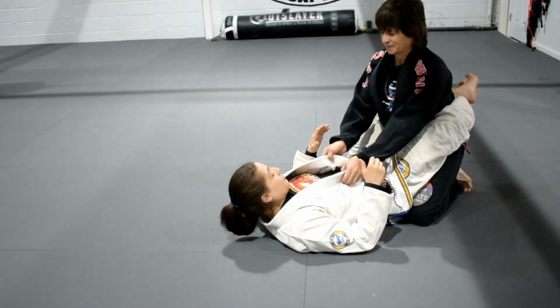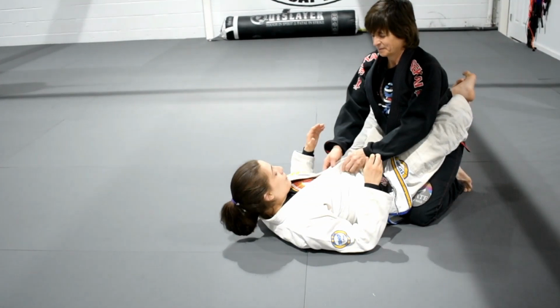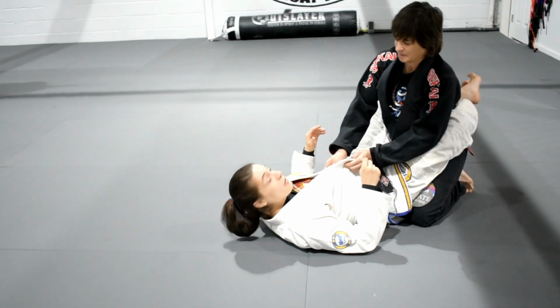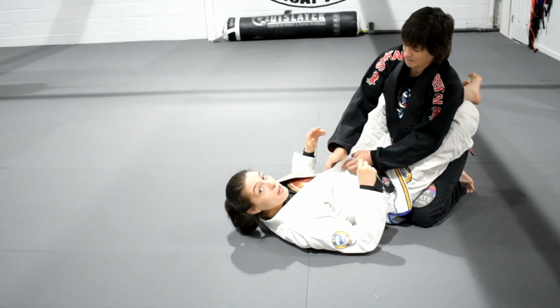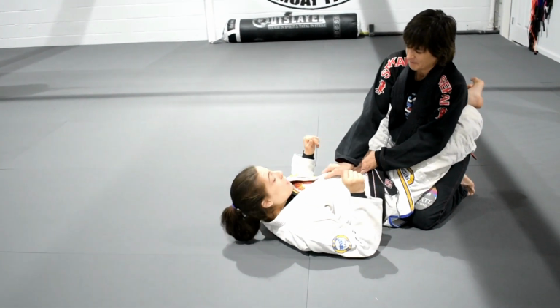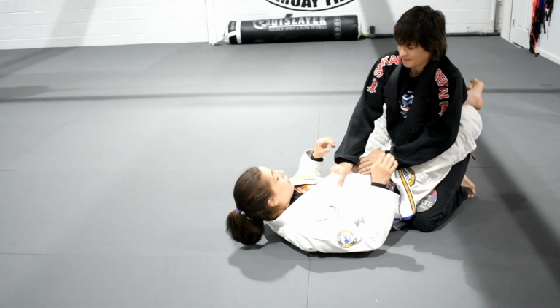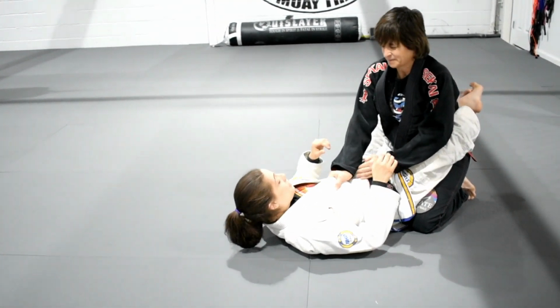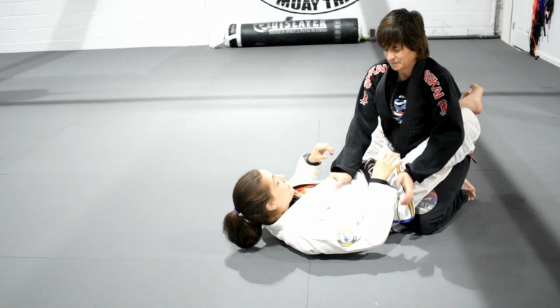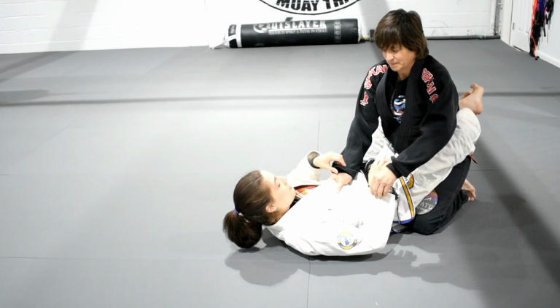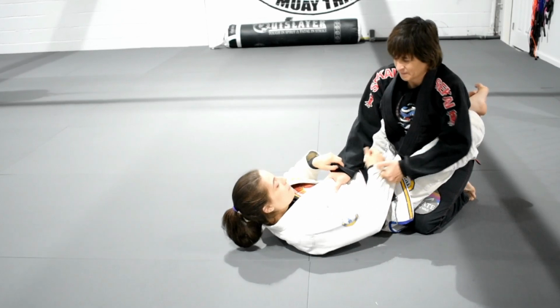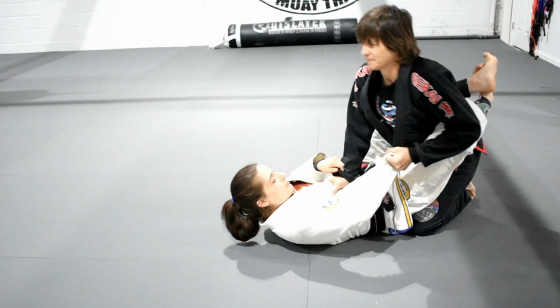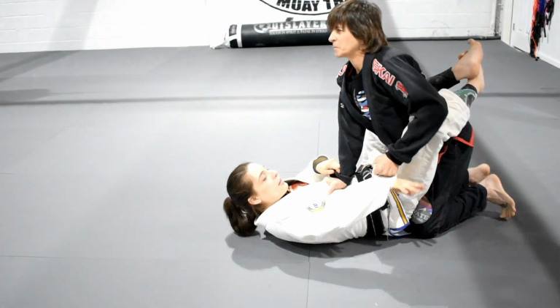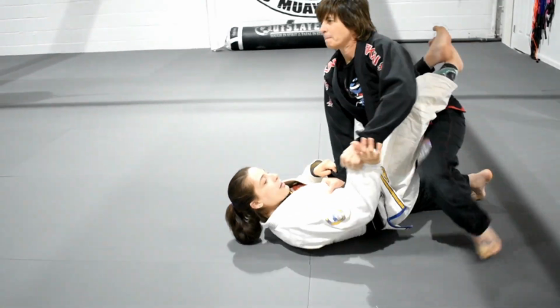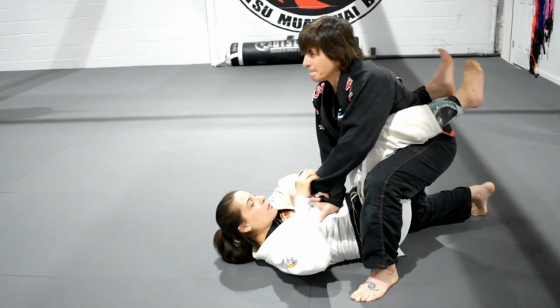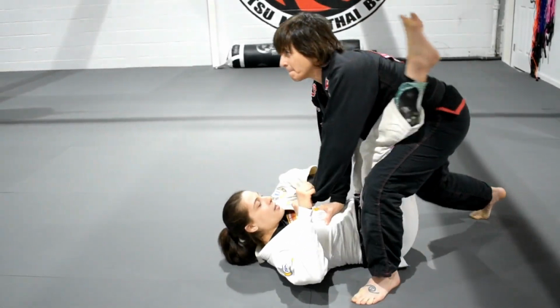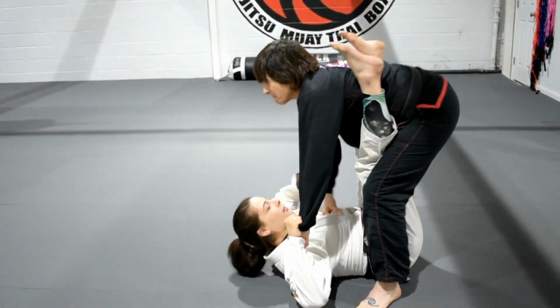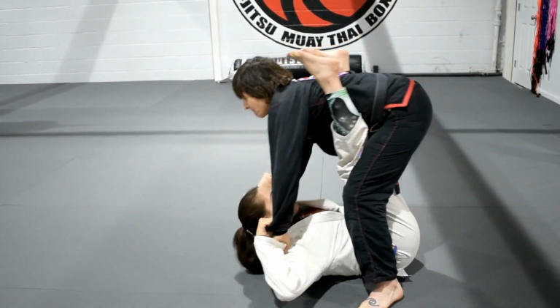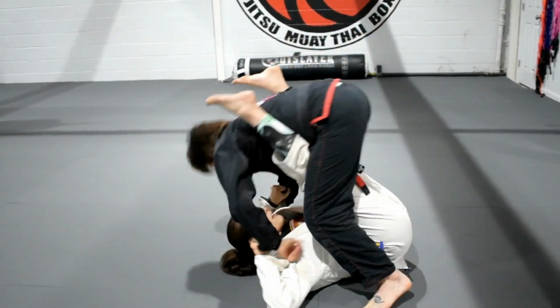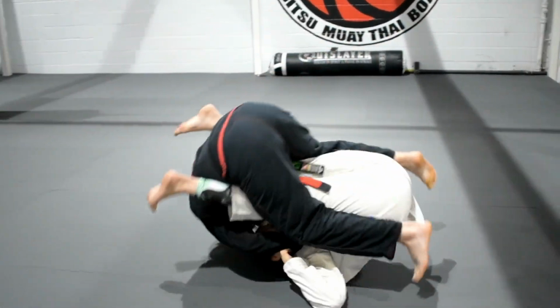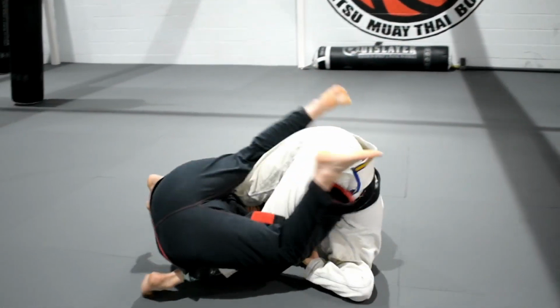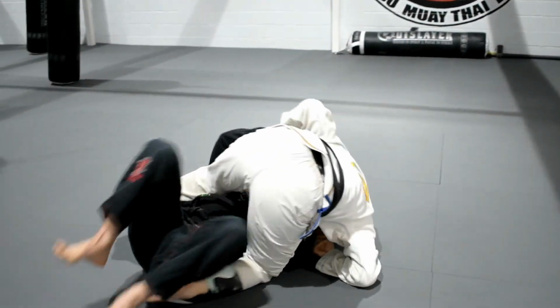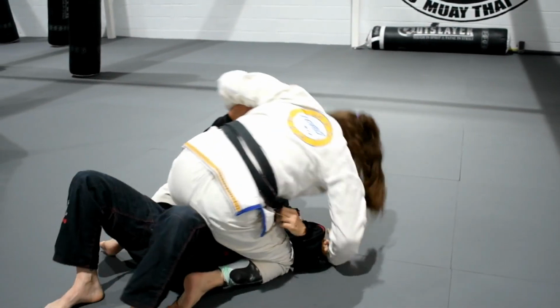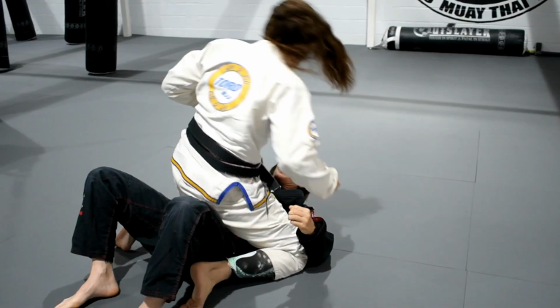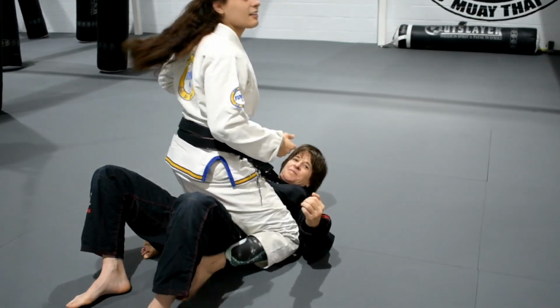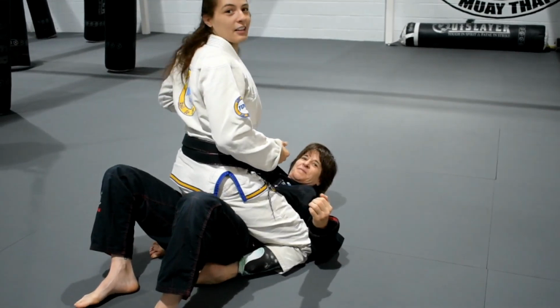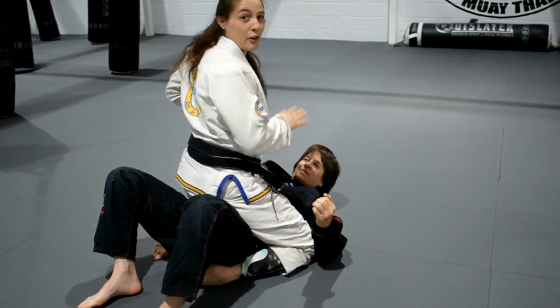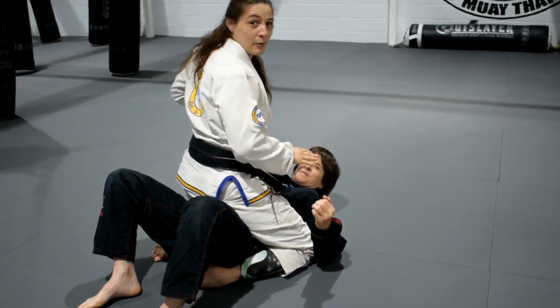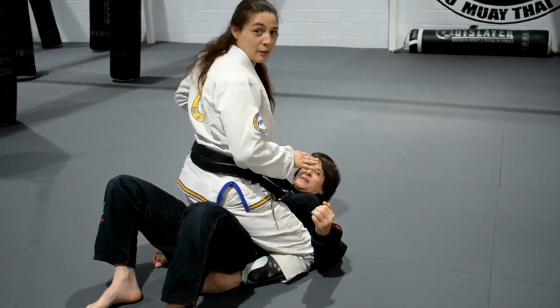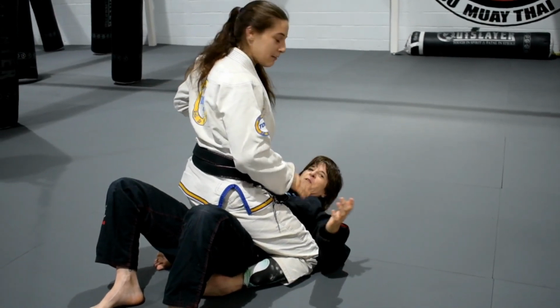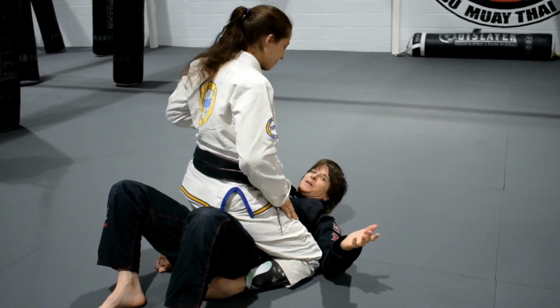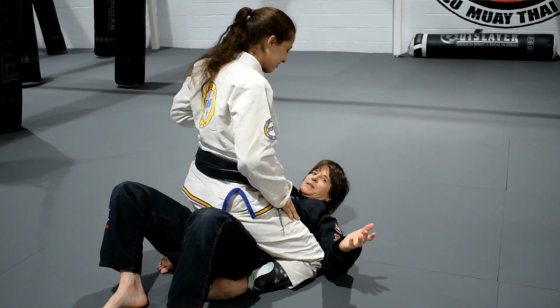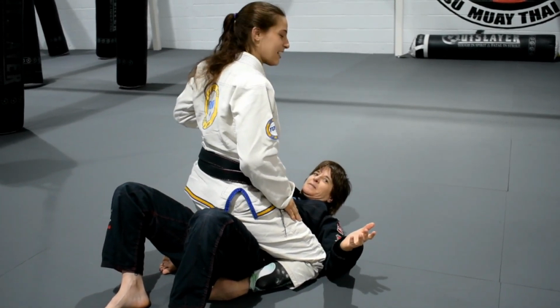So, Denise stands up and I get my cuff grips on her. No one's hurt.